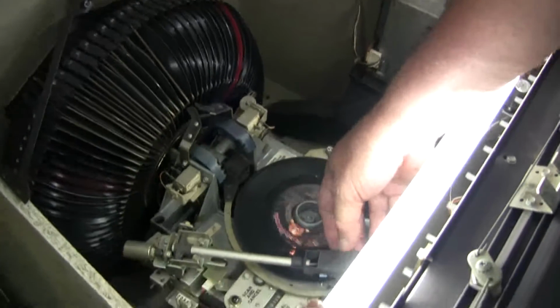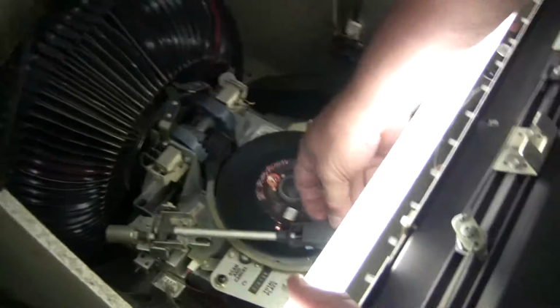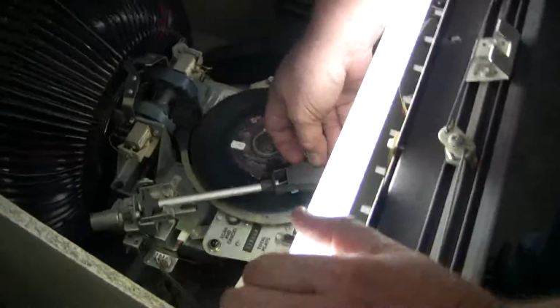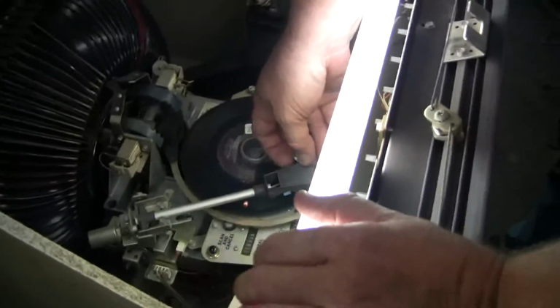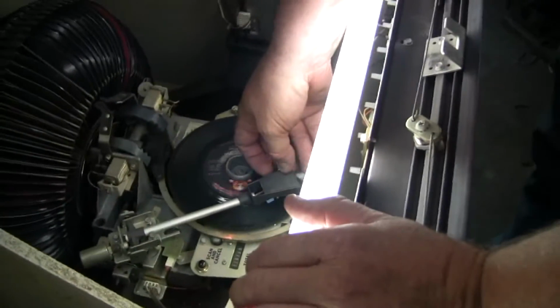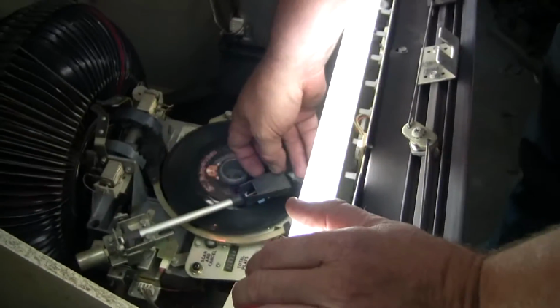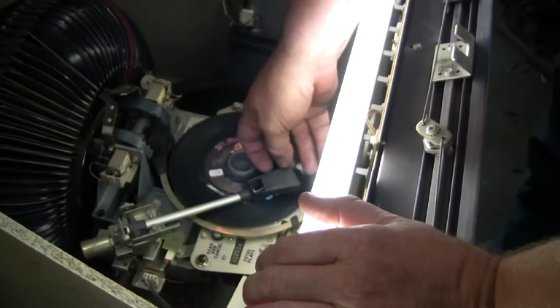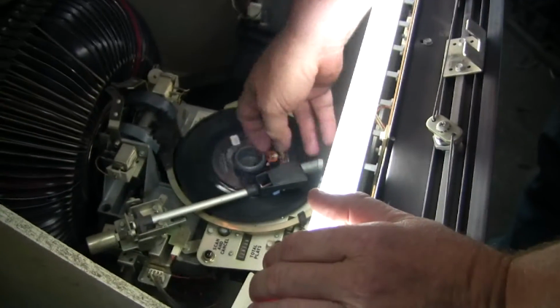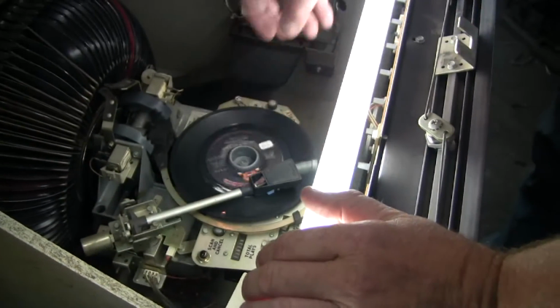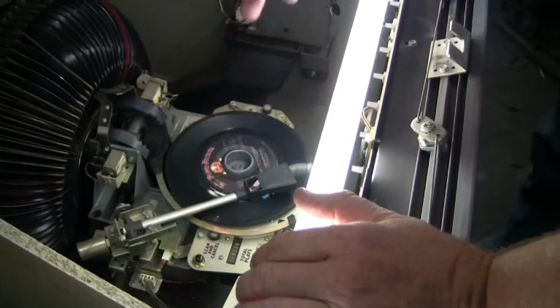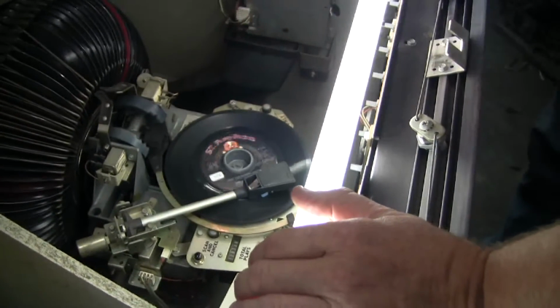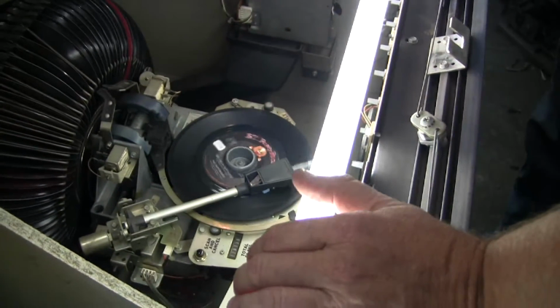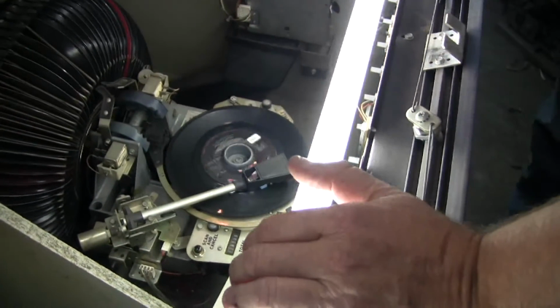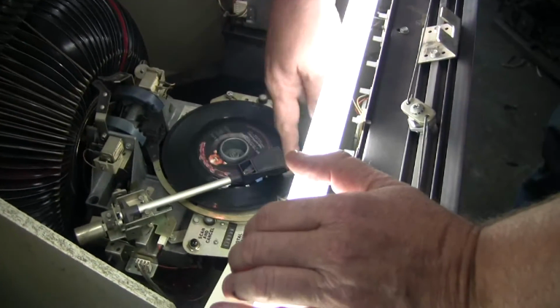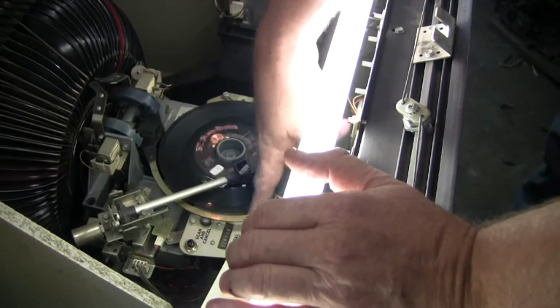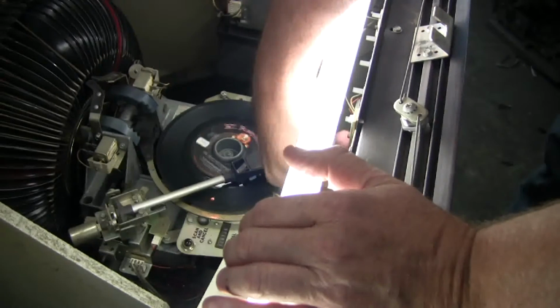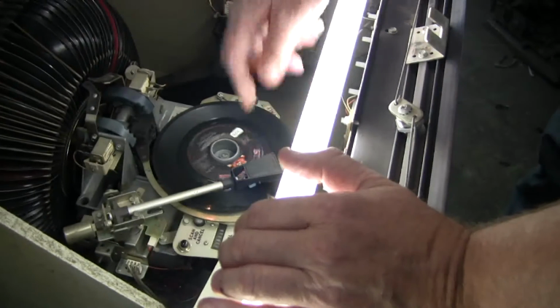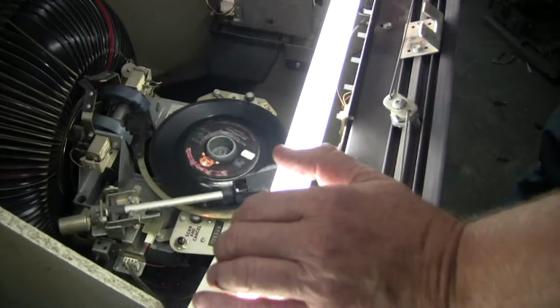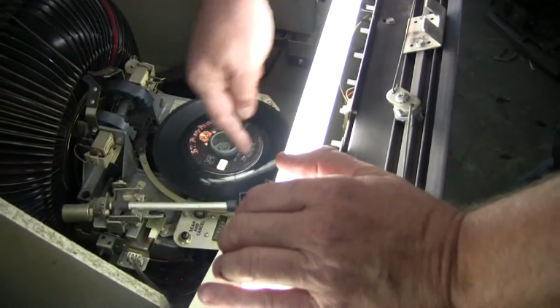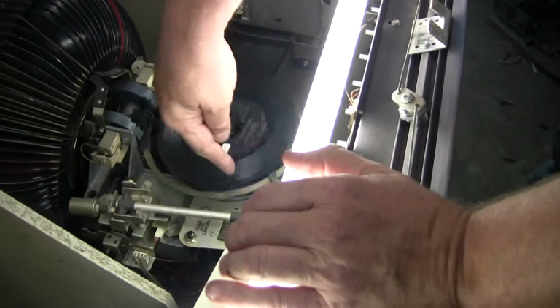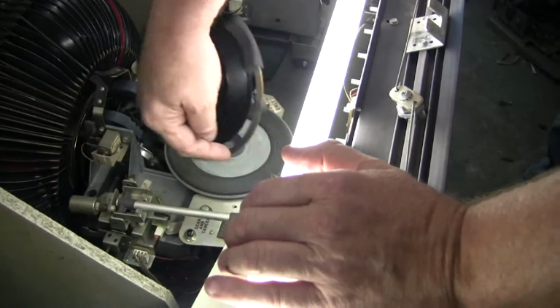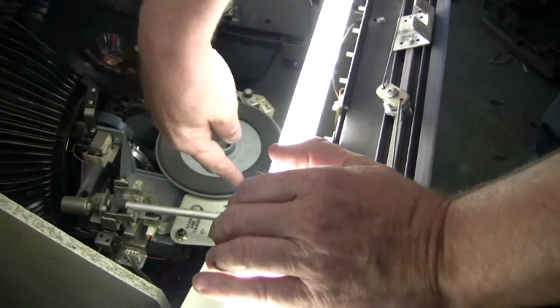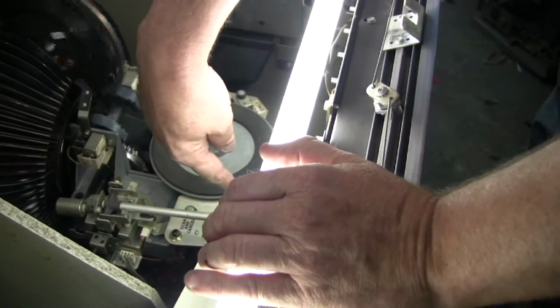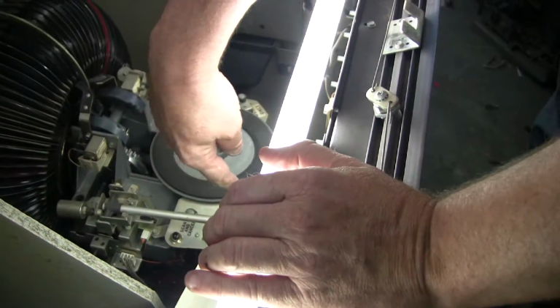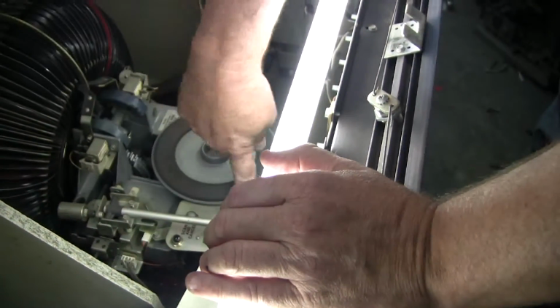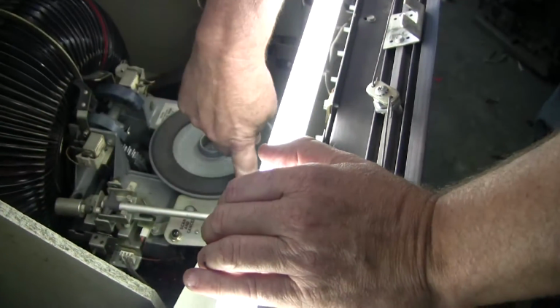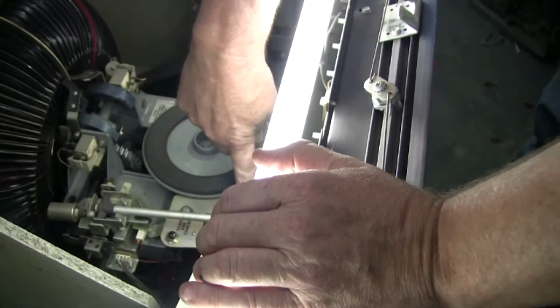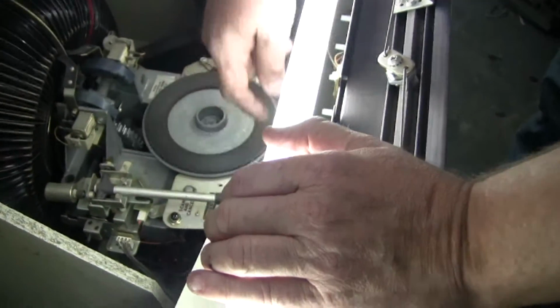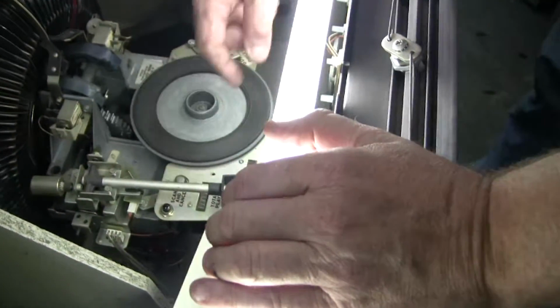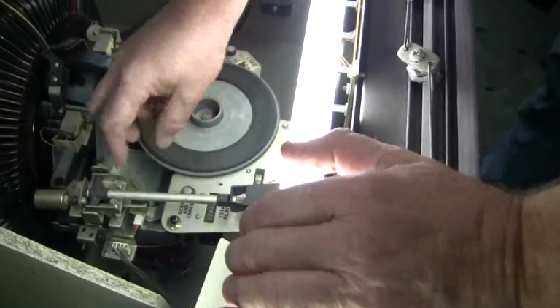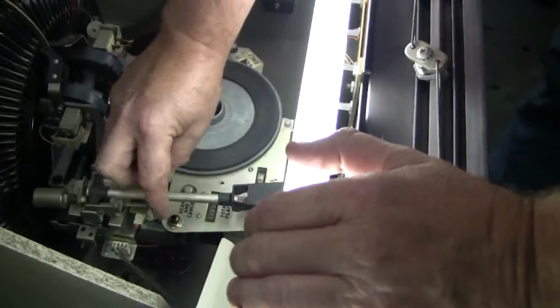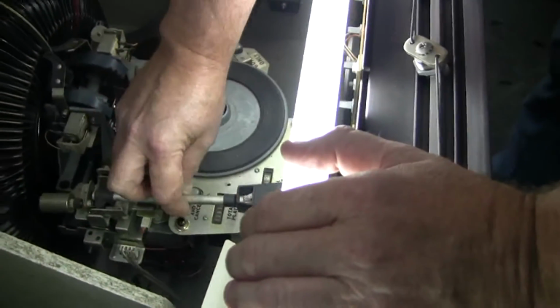What's neat about this jukebox is — watch — at the end of the record, all 45s, actually every jukebox, it wipes that brush and waits for the next song.